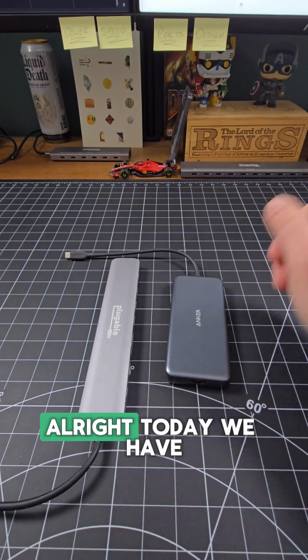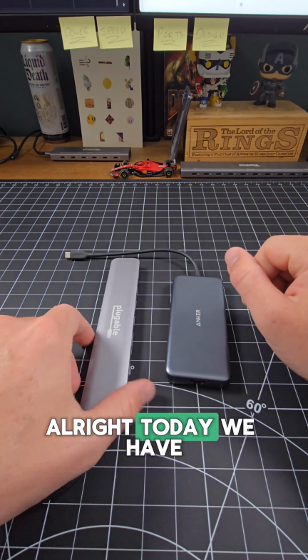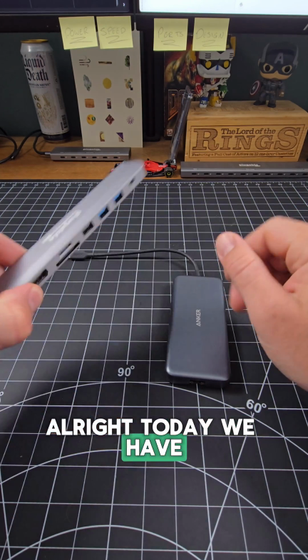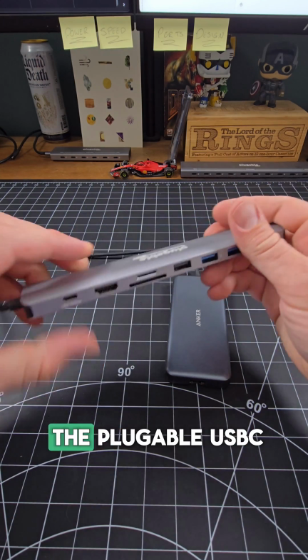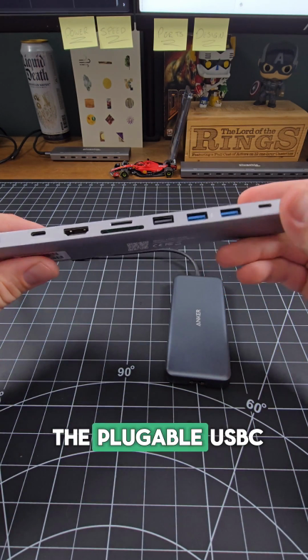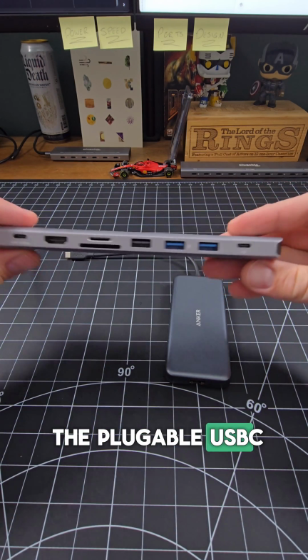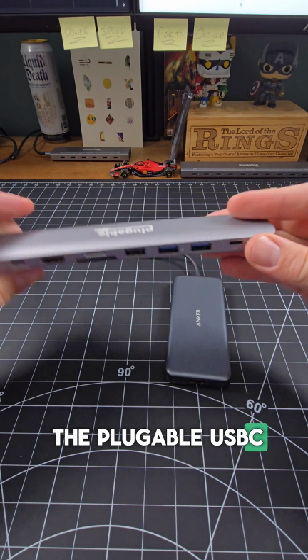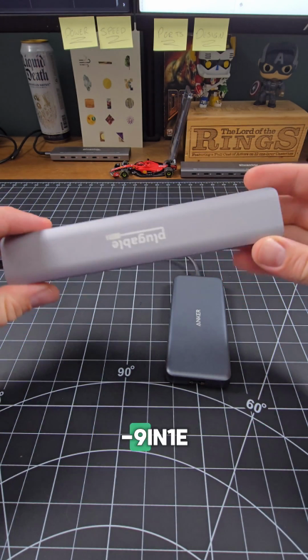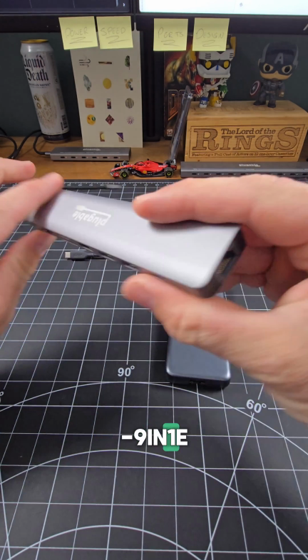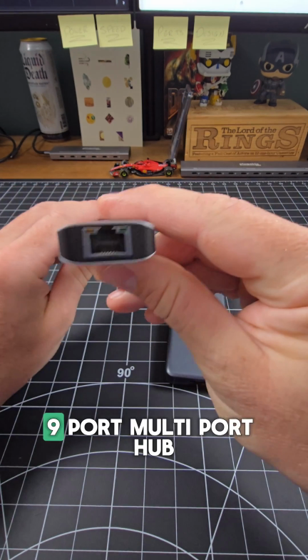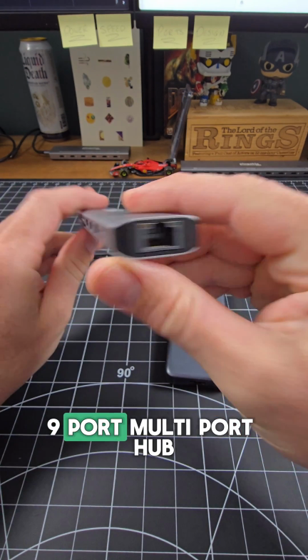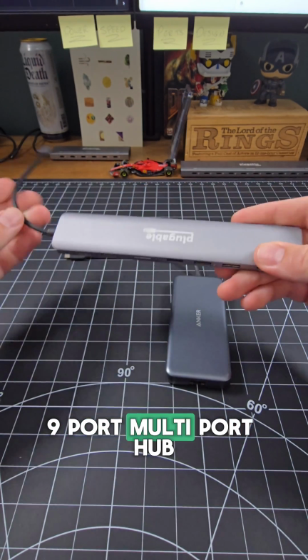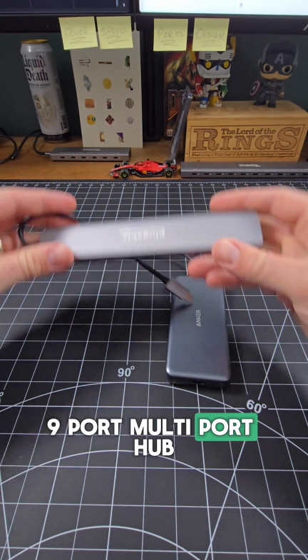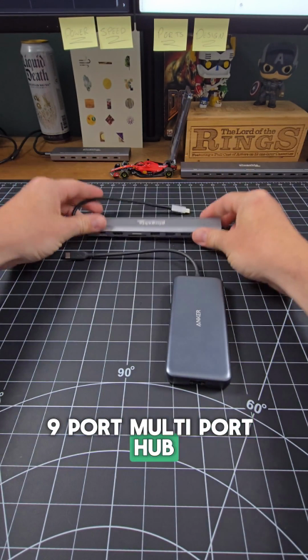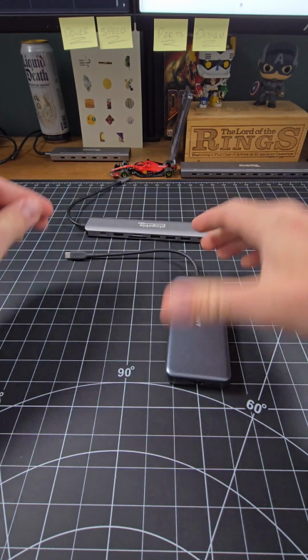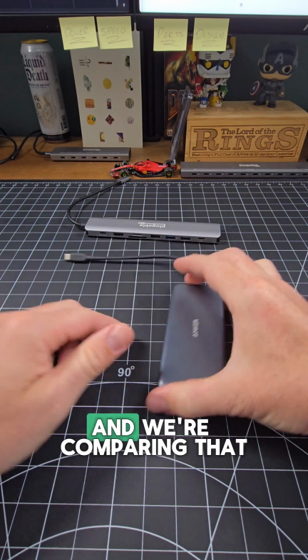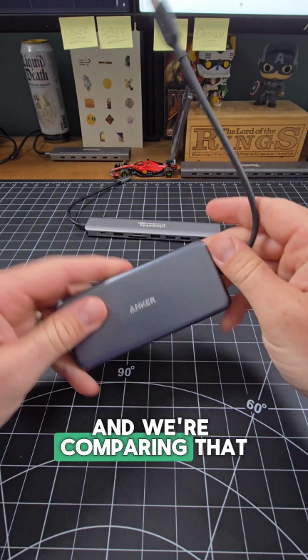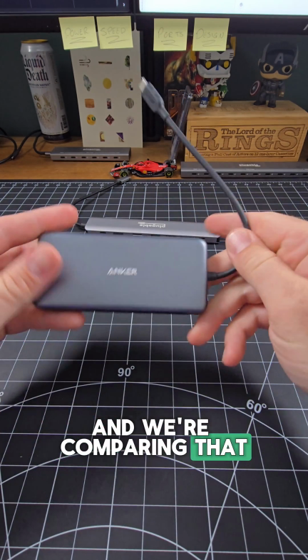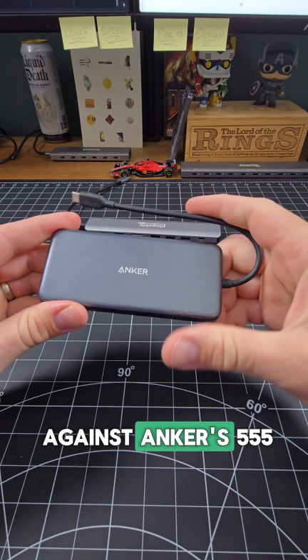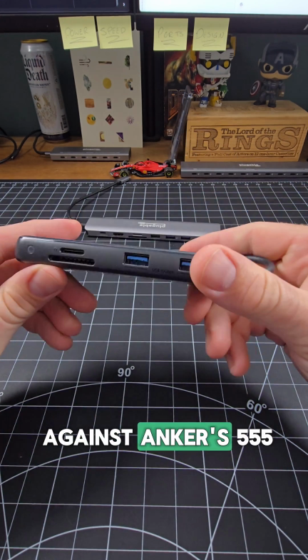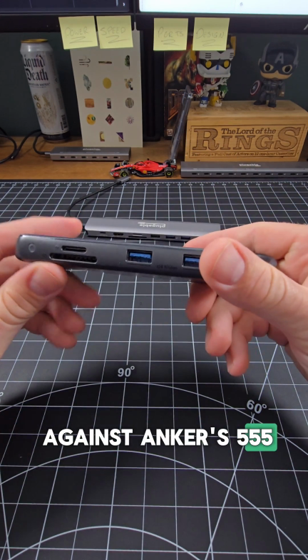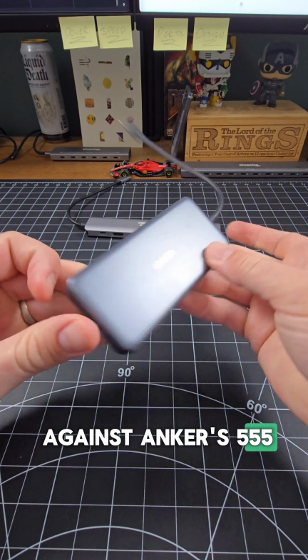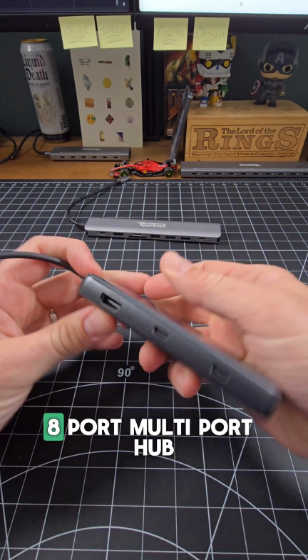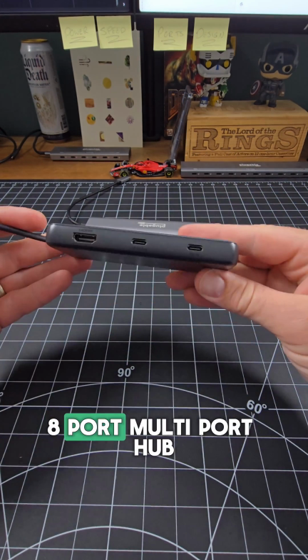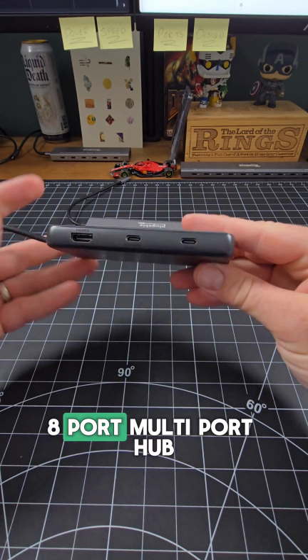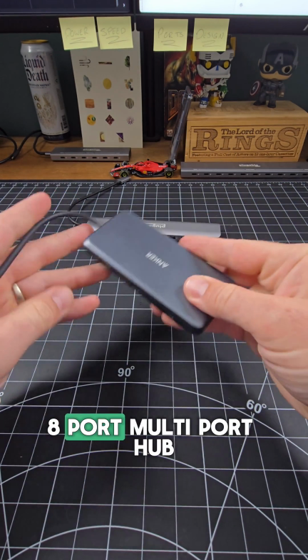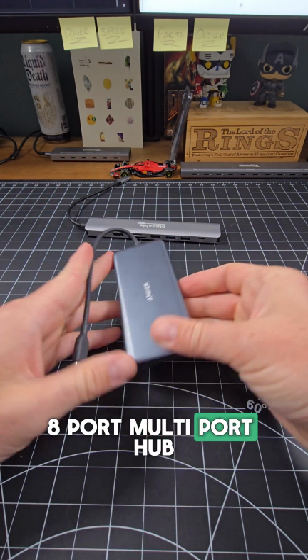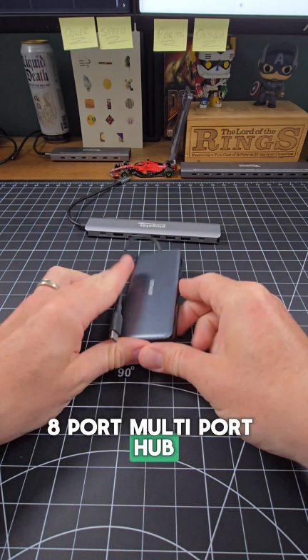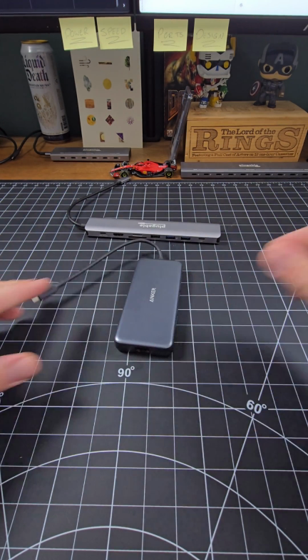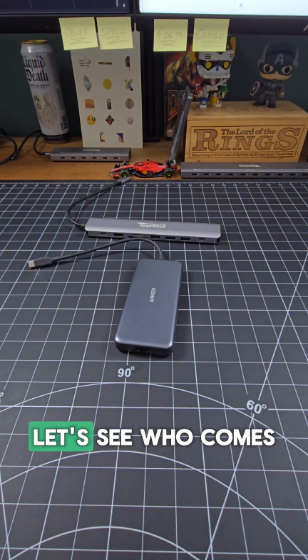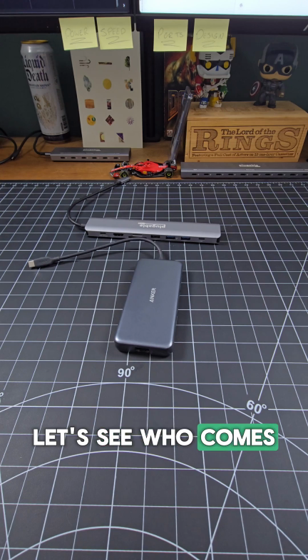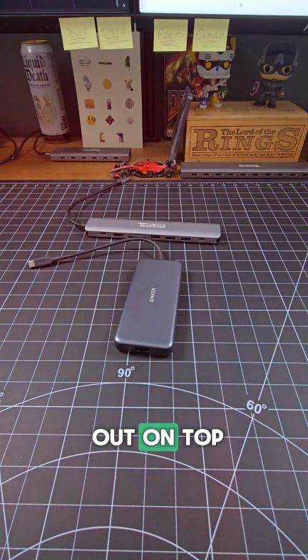Today we have the Pluggable USB-C 9N1E 9-port multi-port hub, and we're comparing that against Anker's 555 8-port multi-port hub. Let's see who comes out on top.